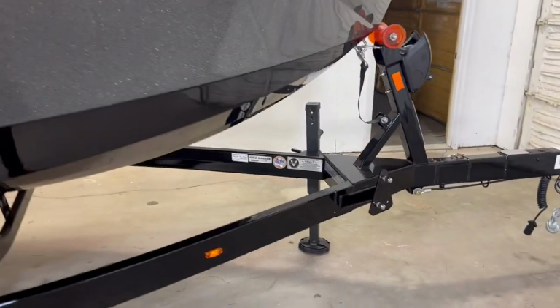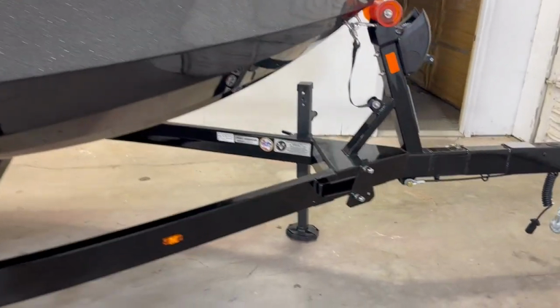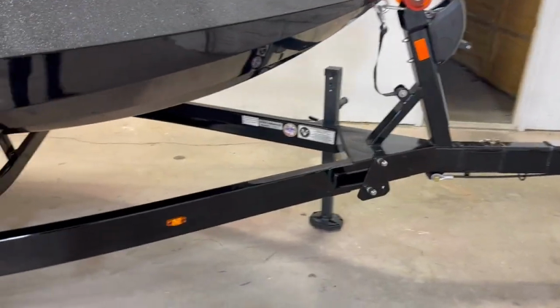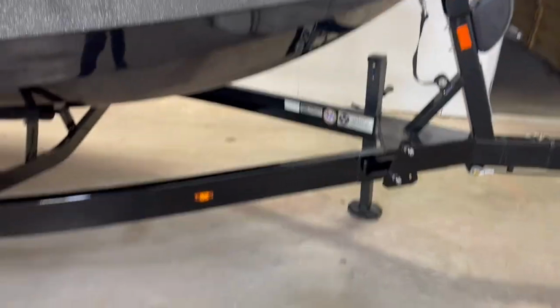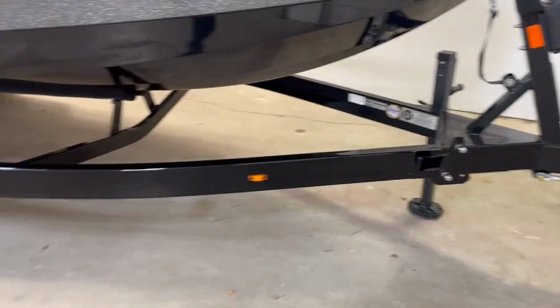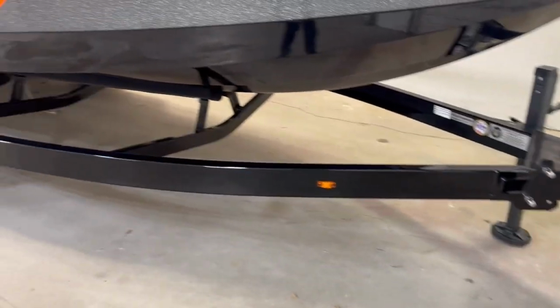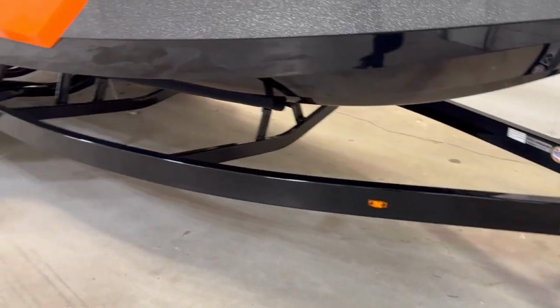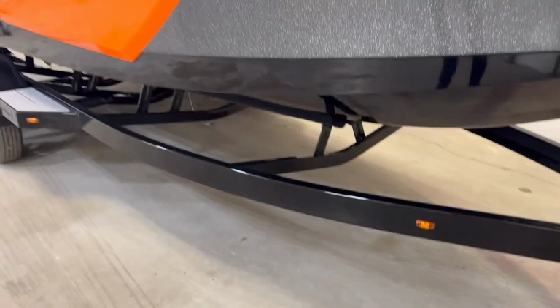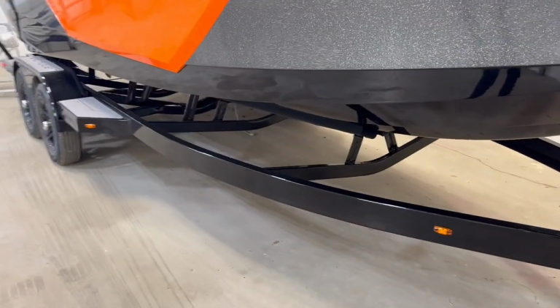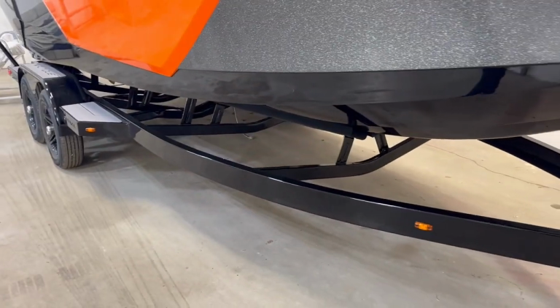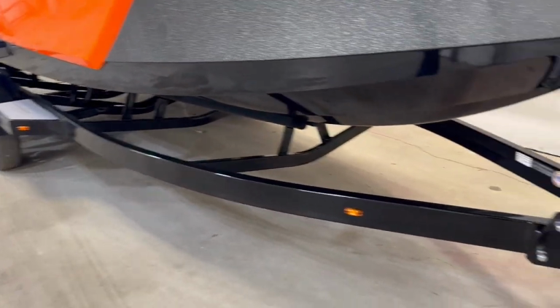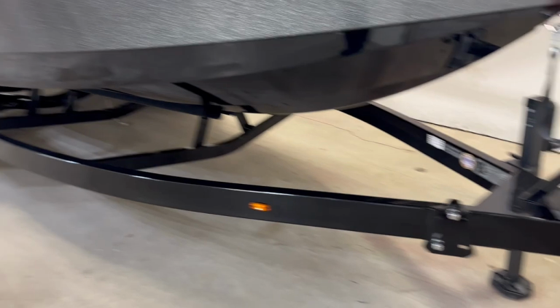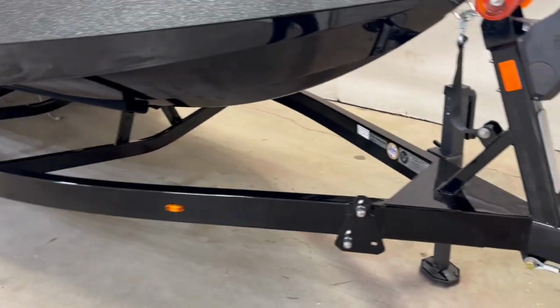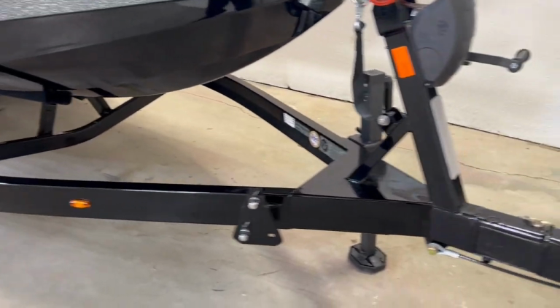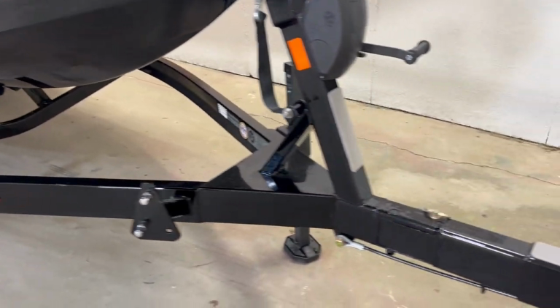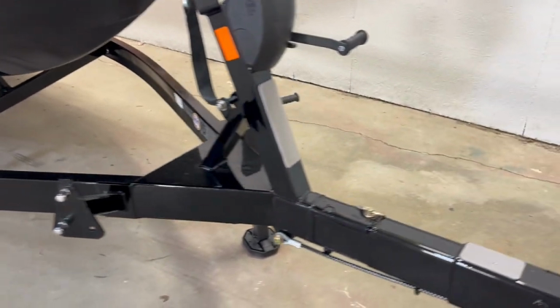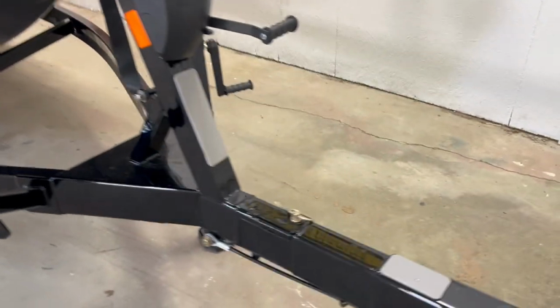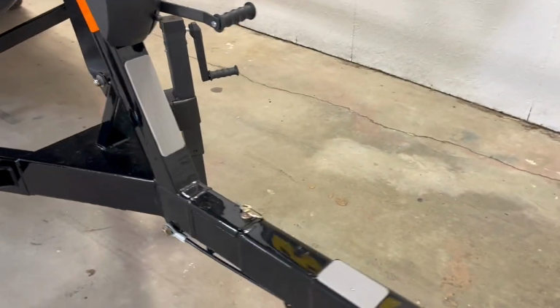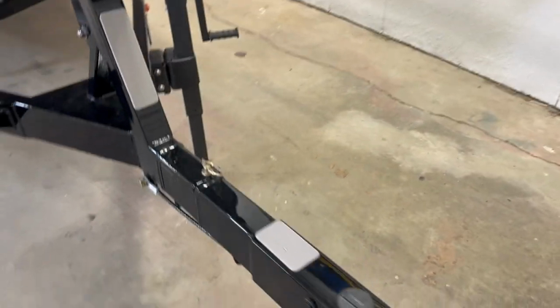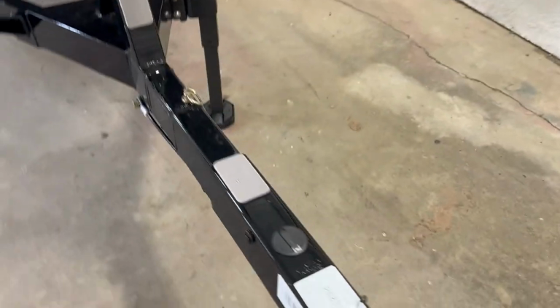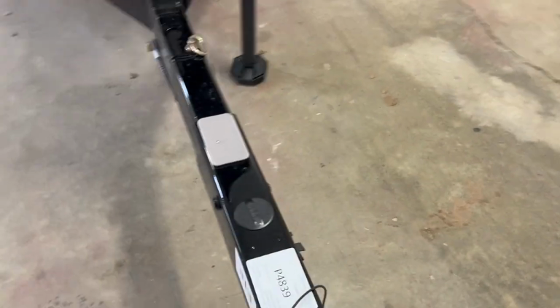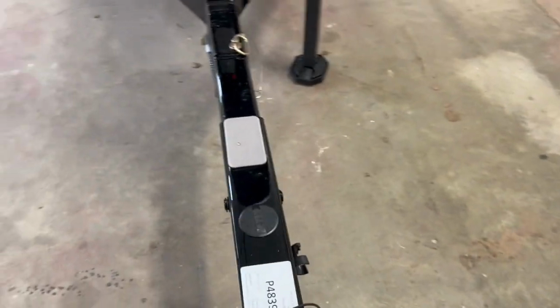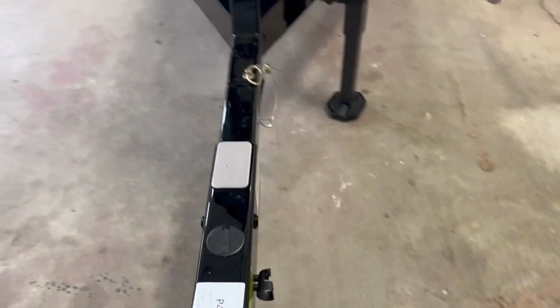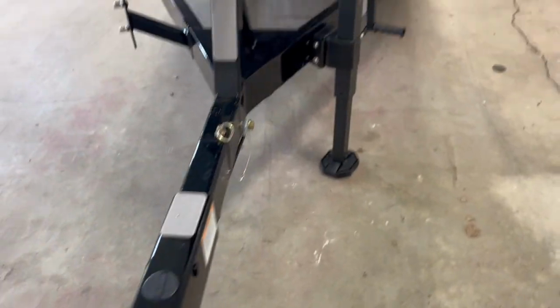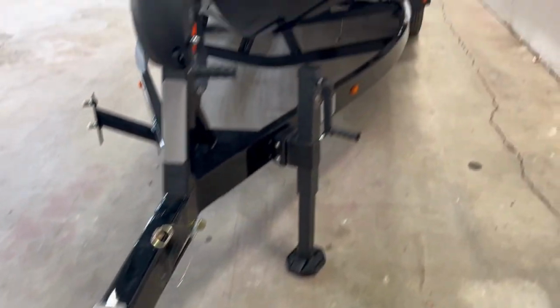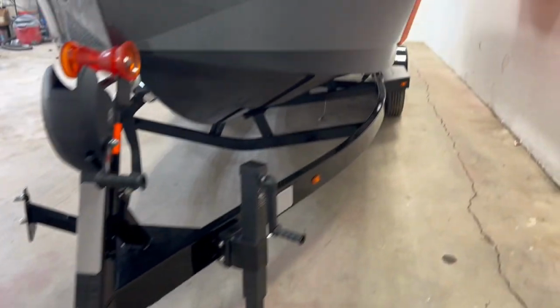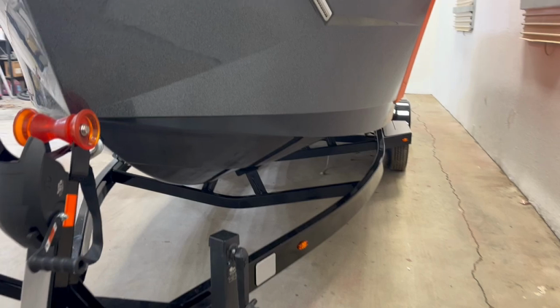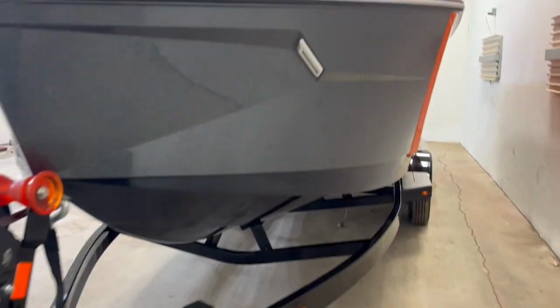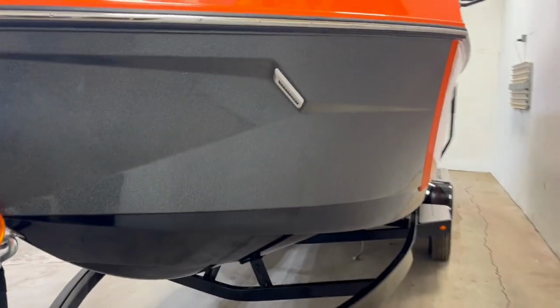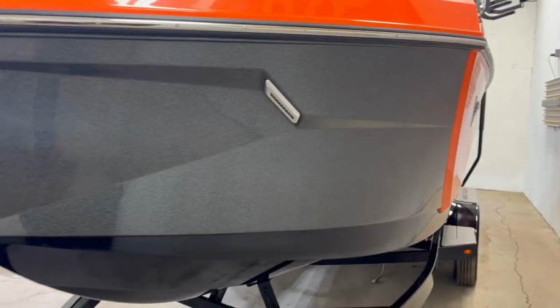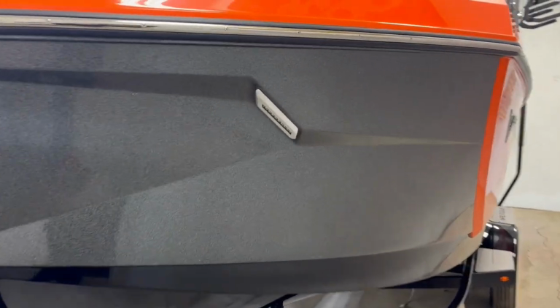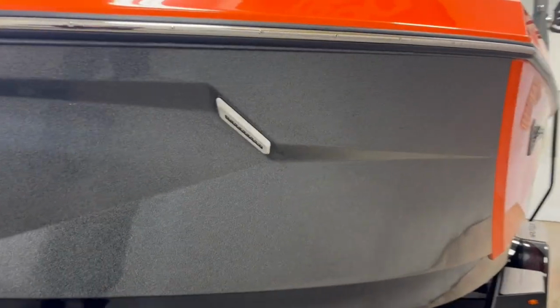Matching Black Boatmate Tandem Axle Trailer, Disc Brakes, Swing Tongue, Docking Lights.